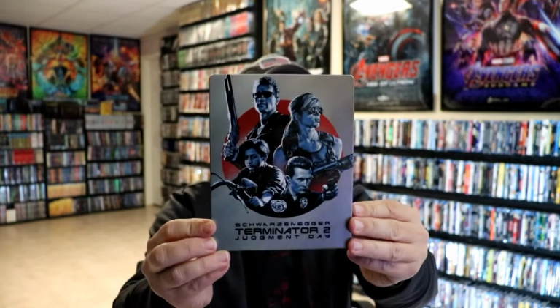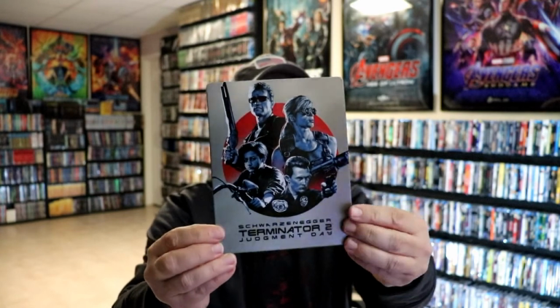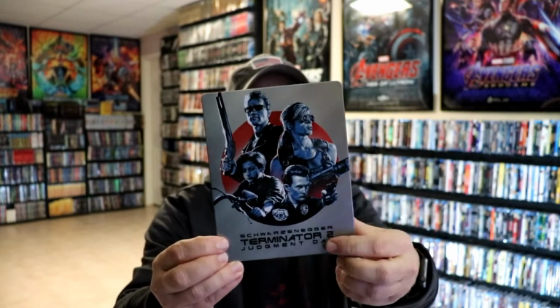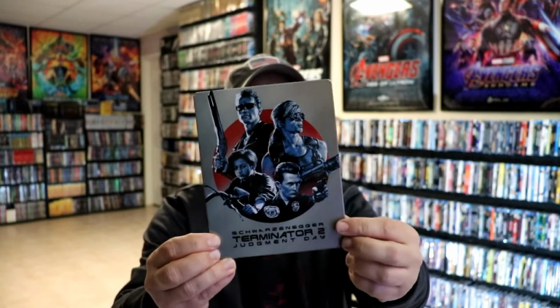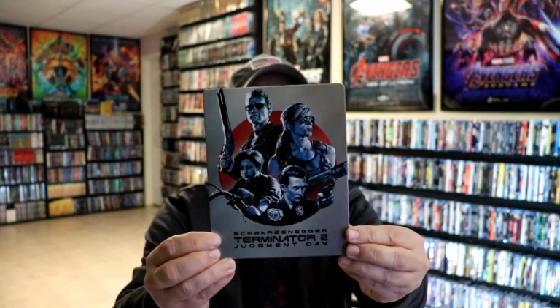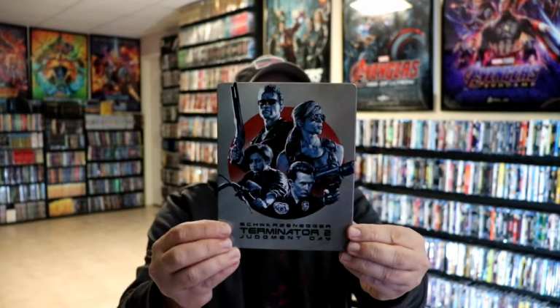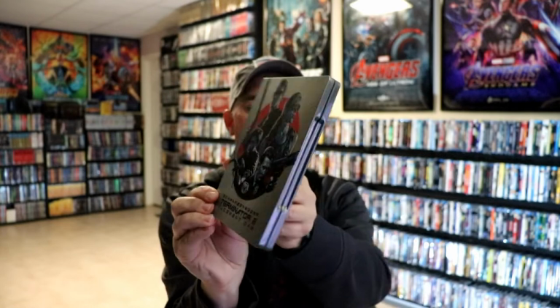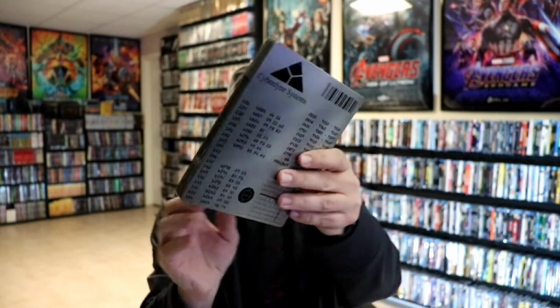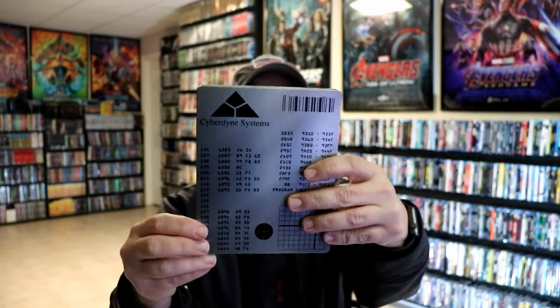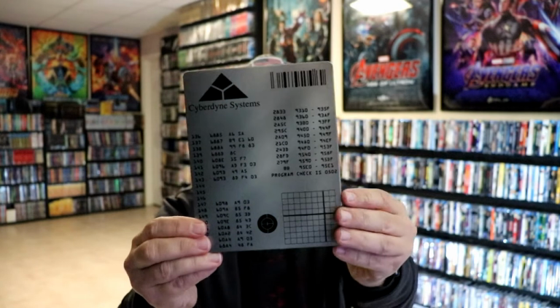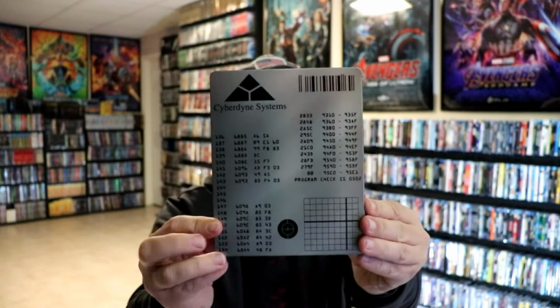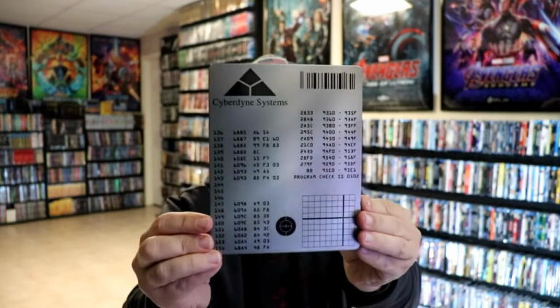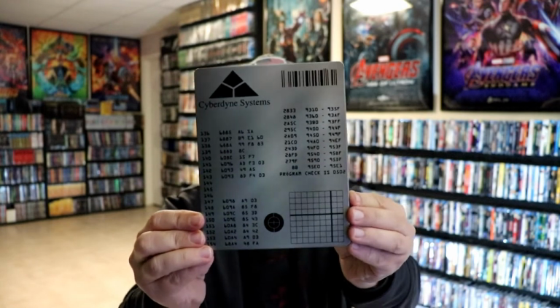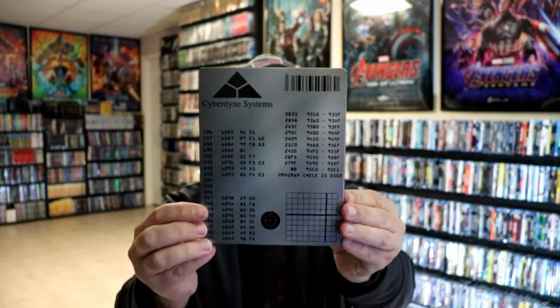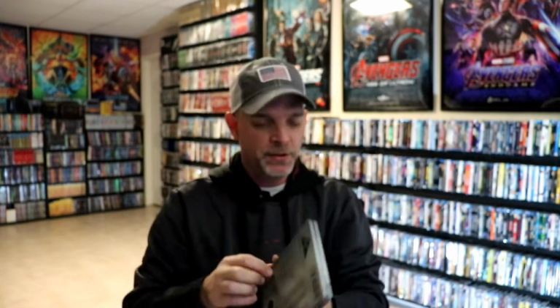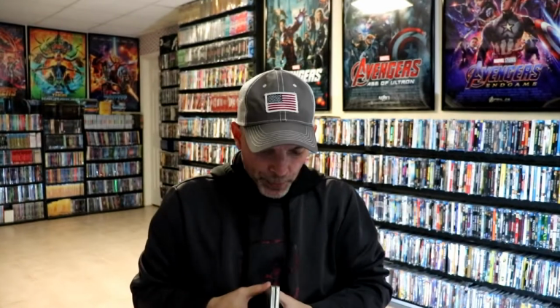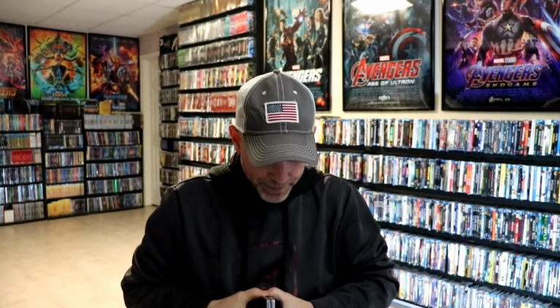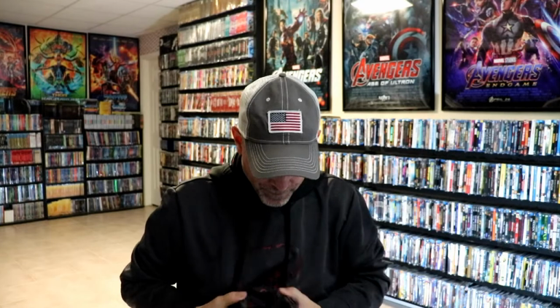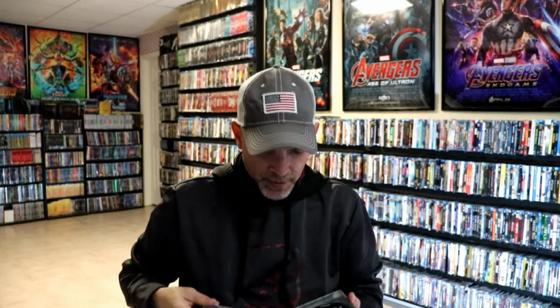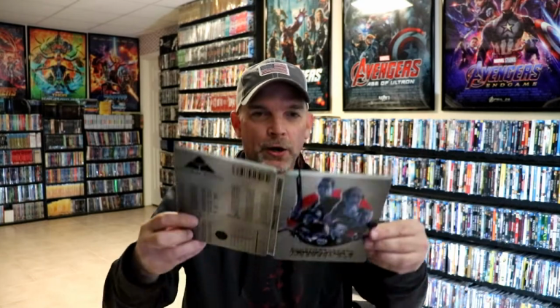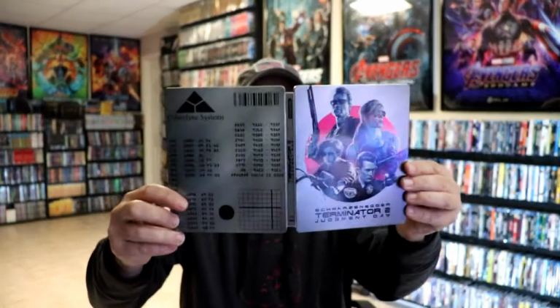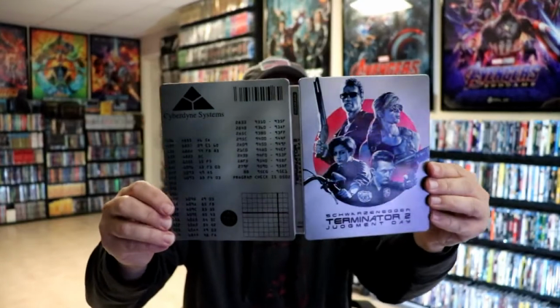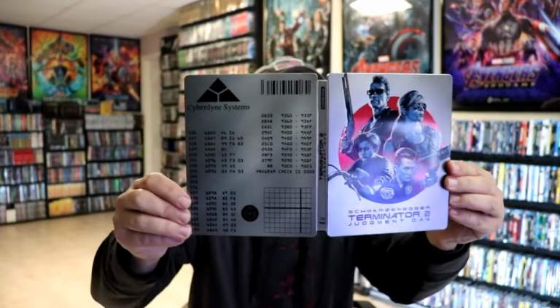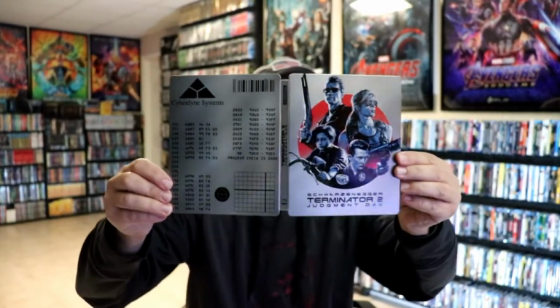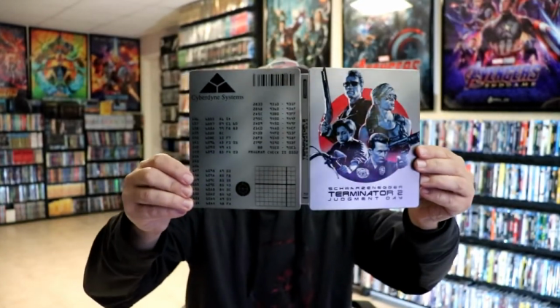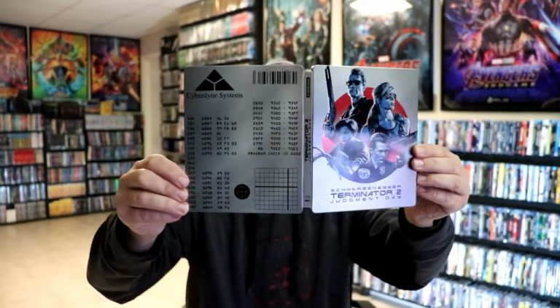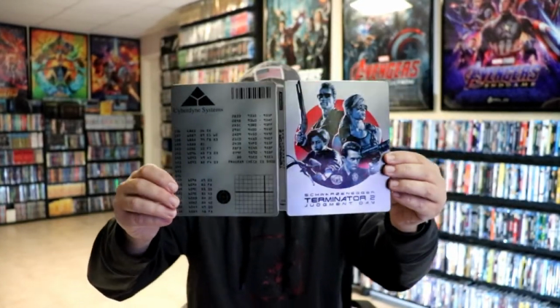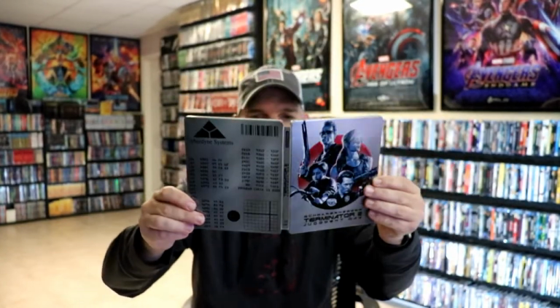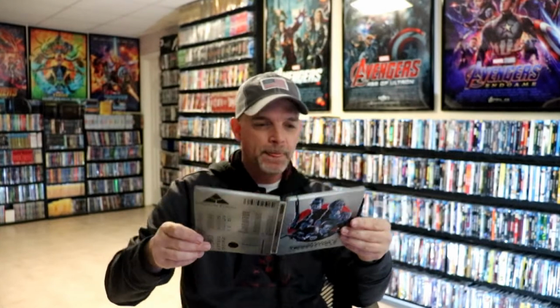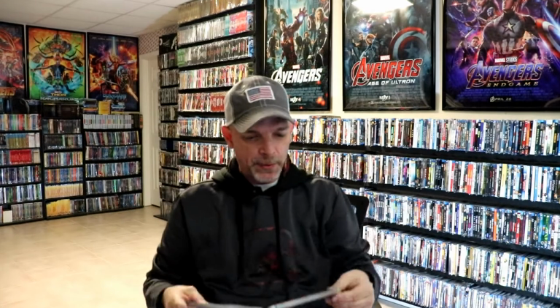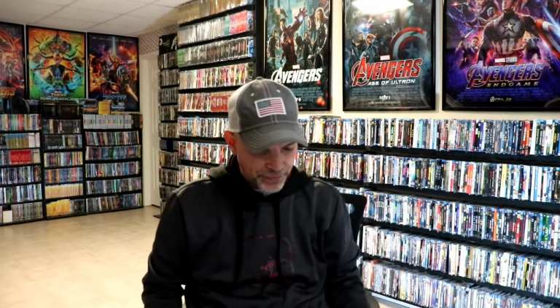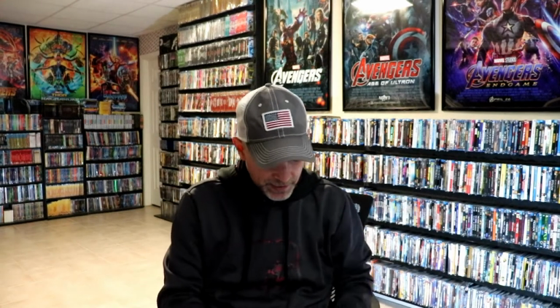There's no embossing or debossing. And here's the back. Really nice looking. We open it up. We've got our front and back together.